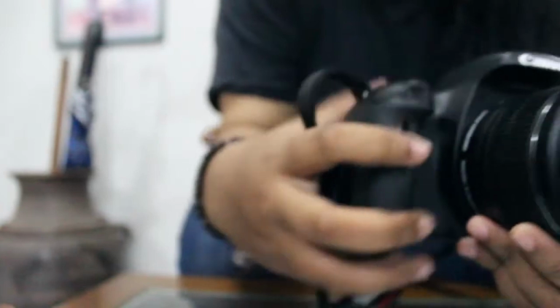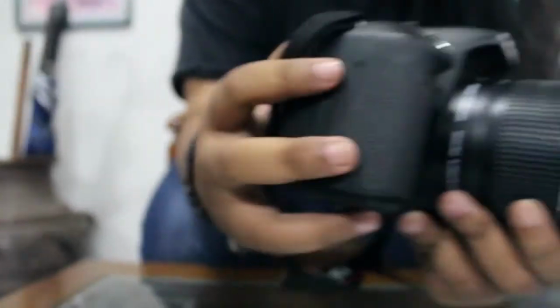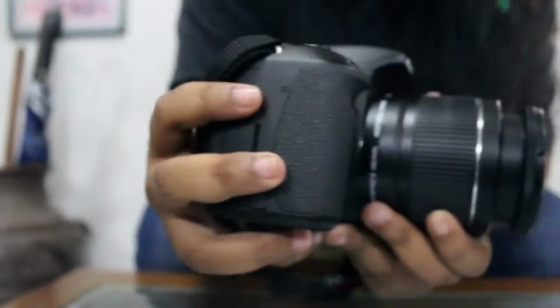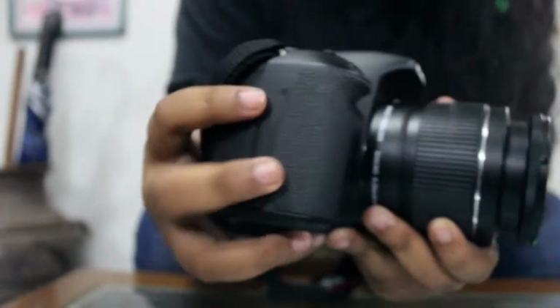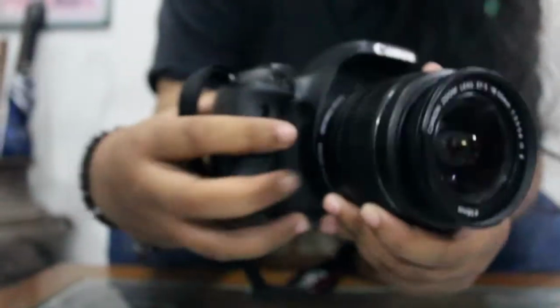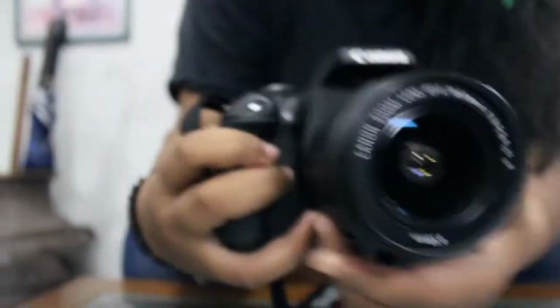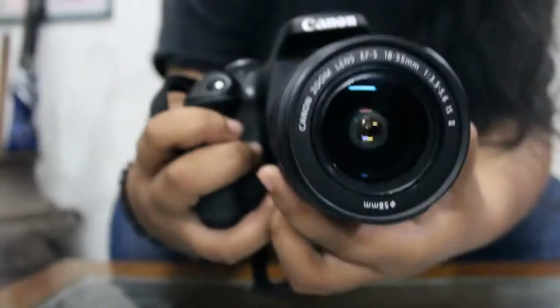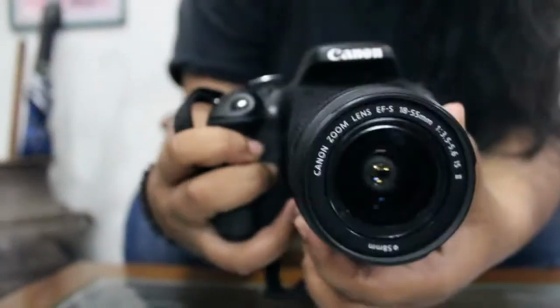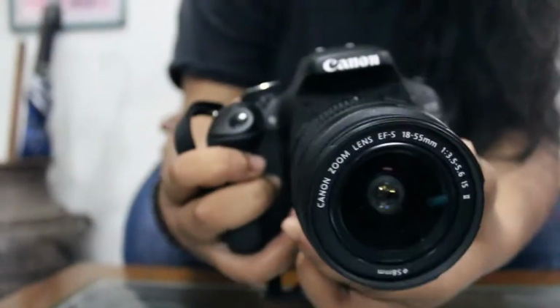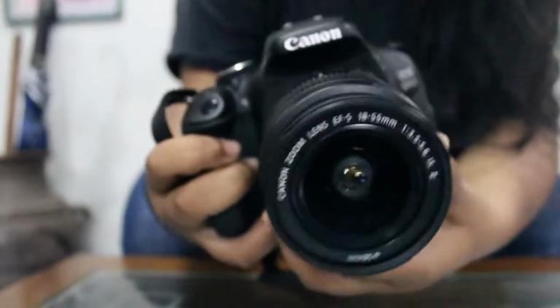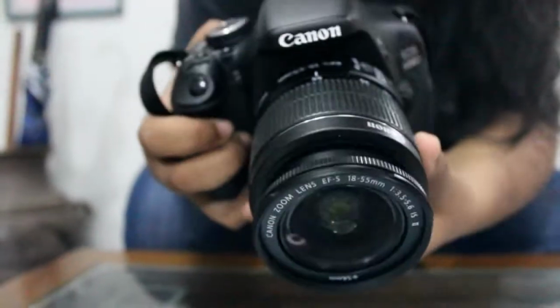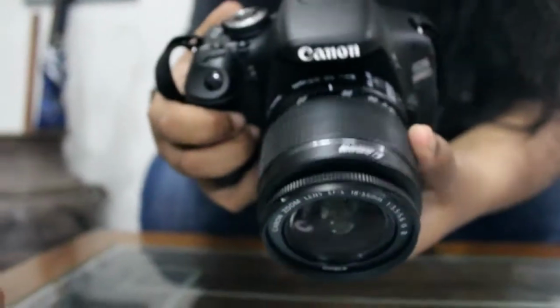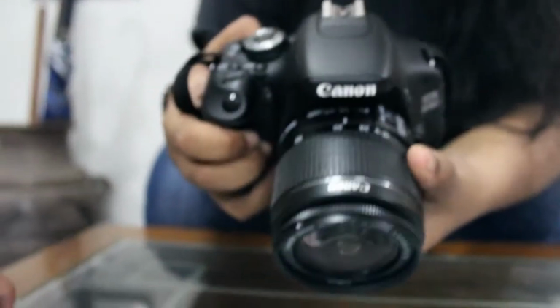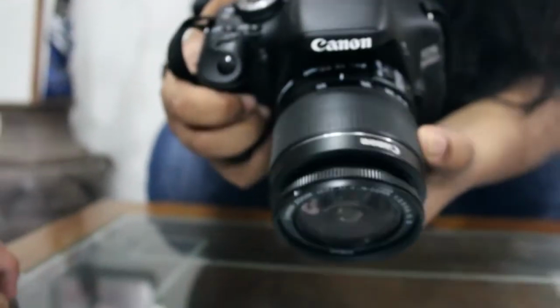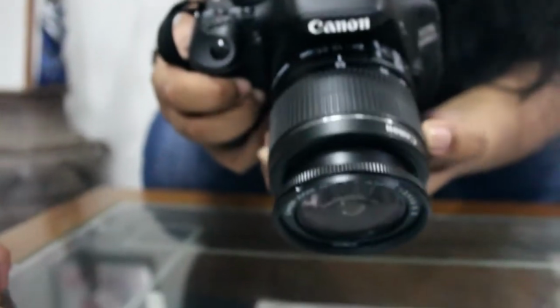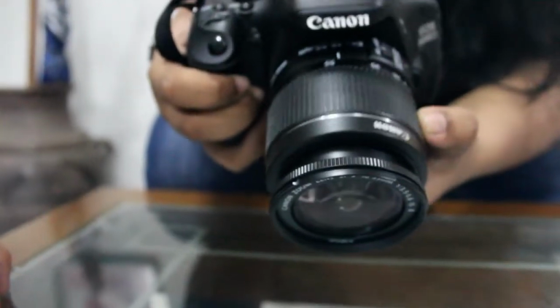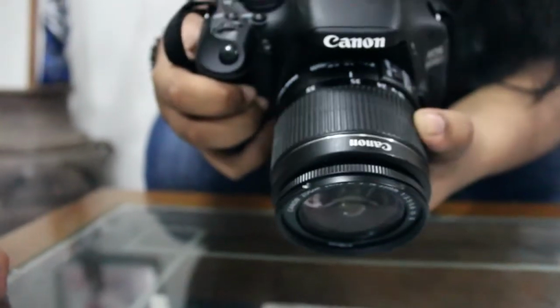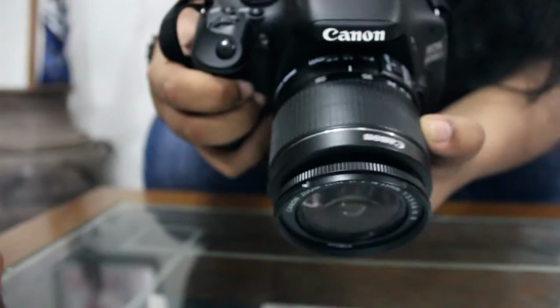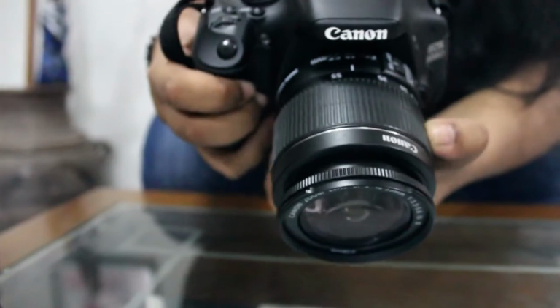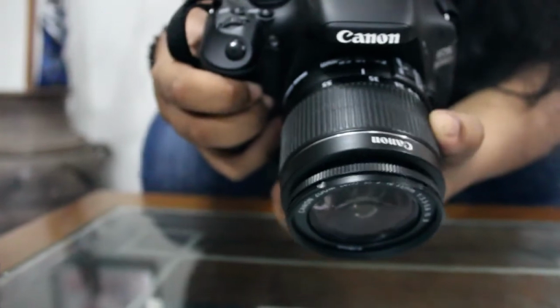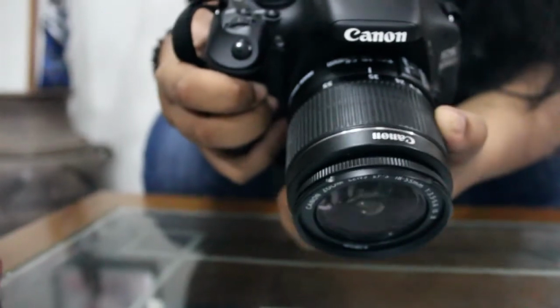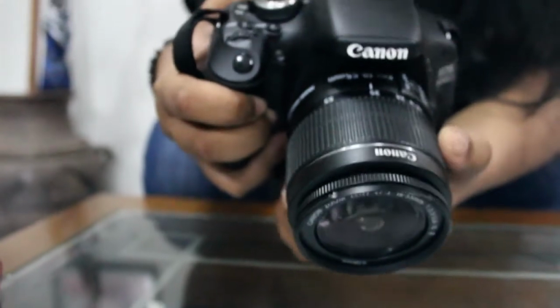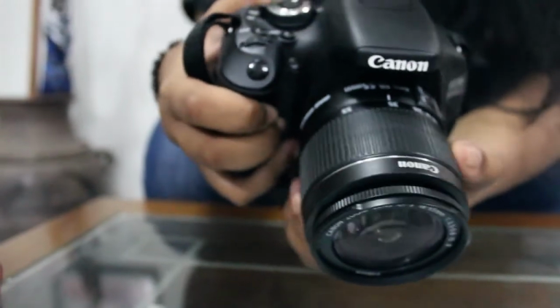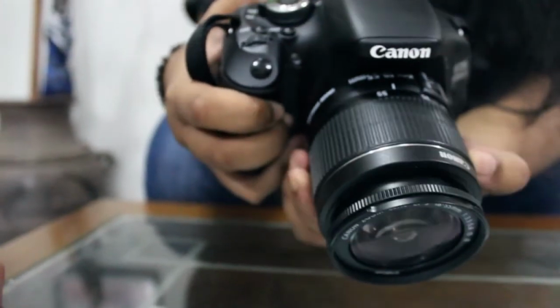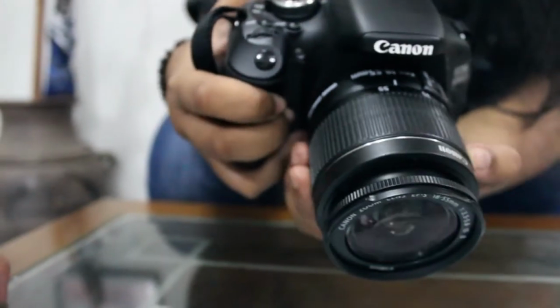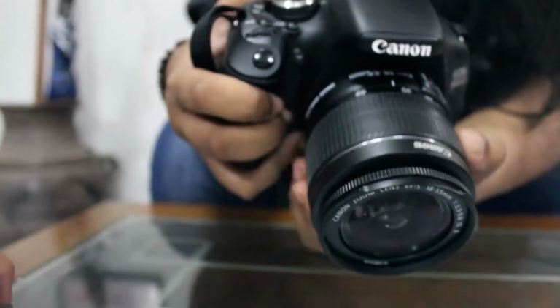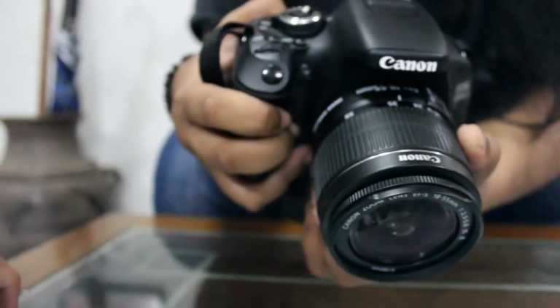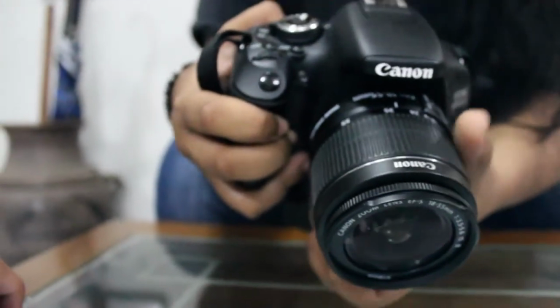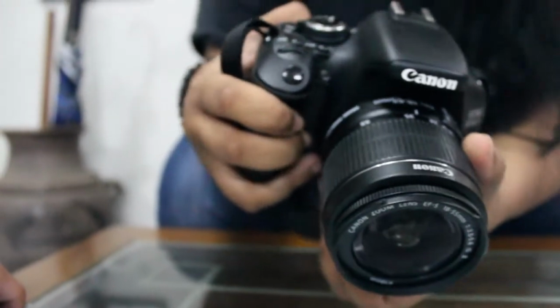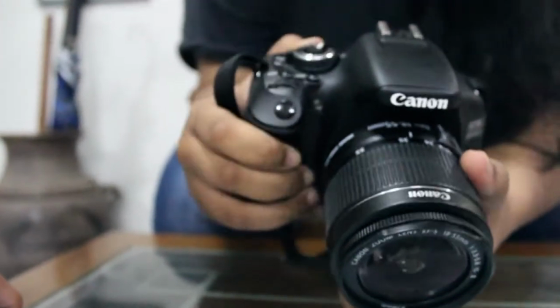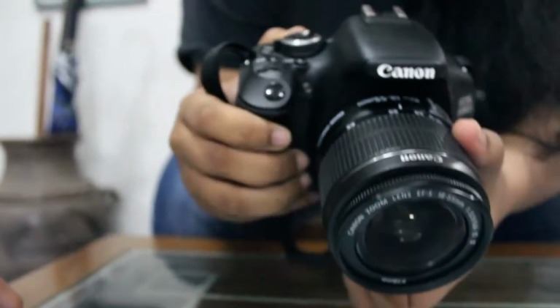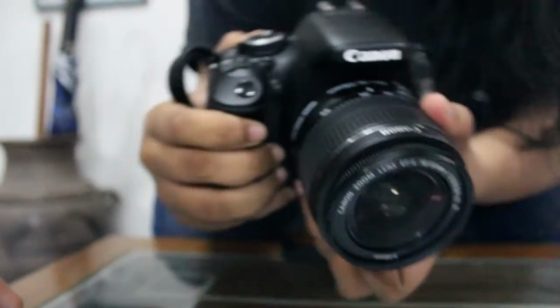This is the lens. And this is the zoom ring — to bring closer or keep the object that will be captured by the lens.